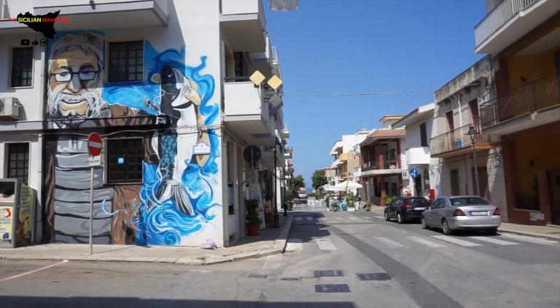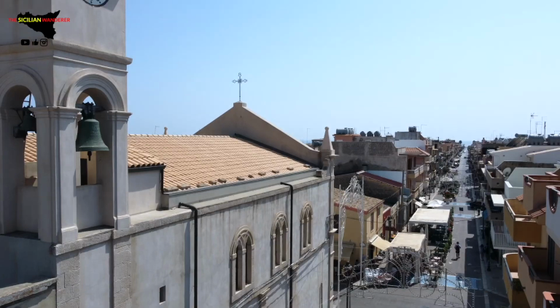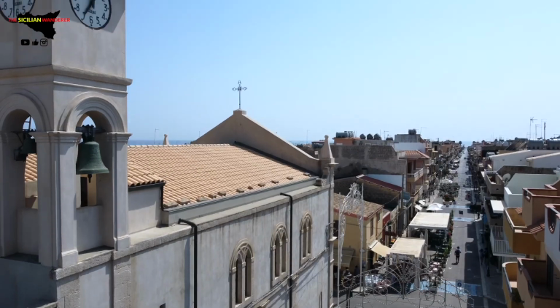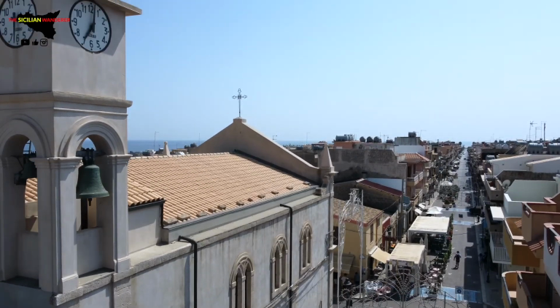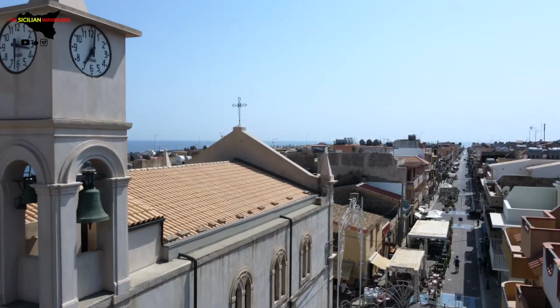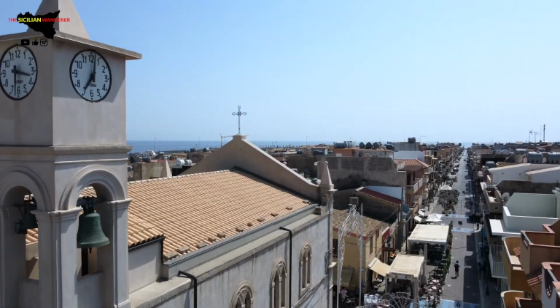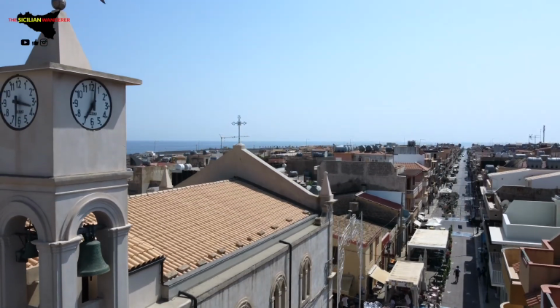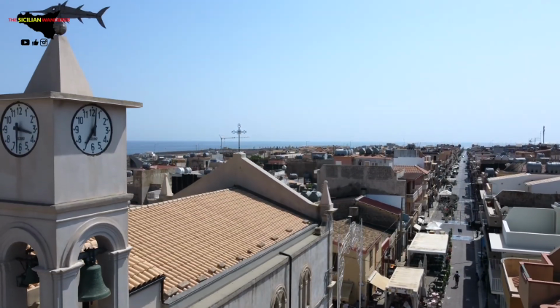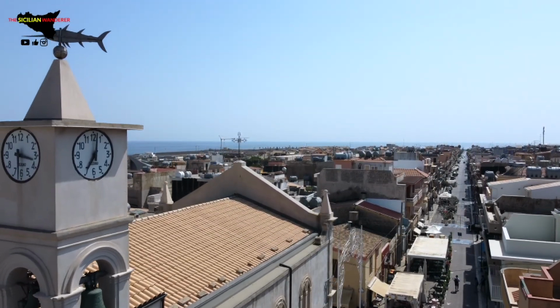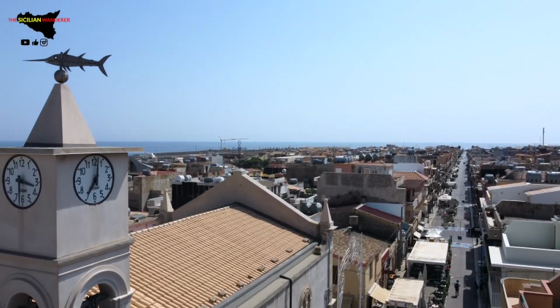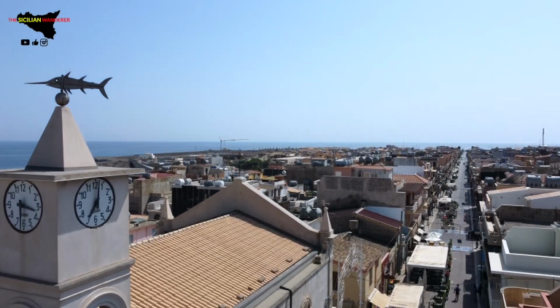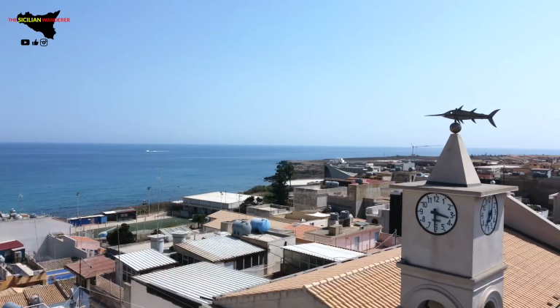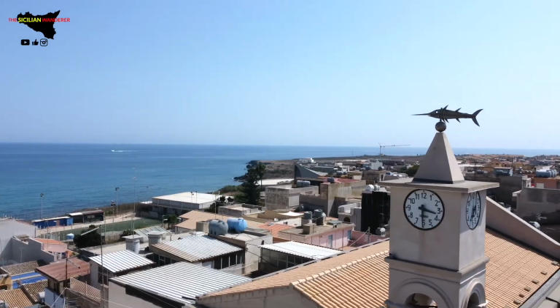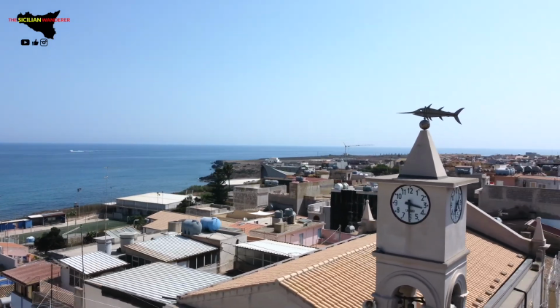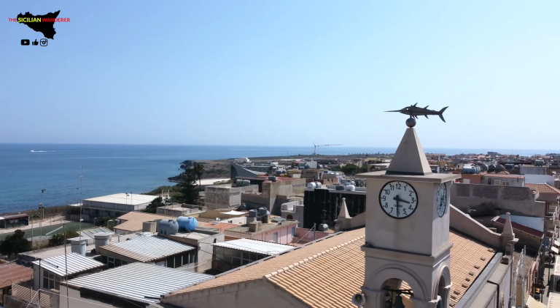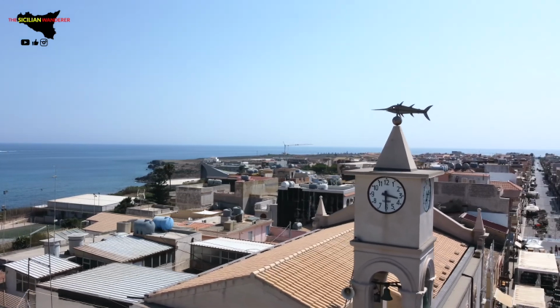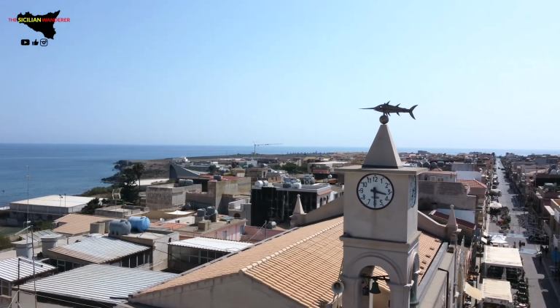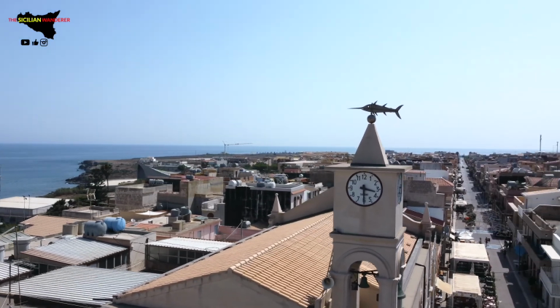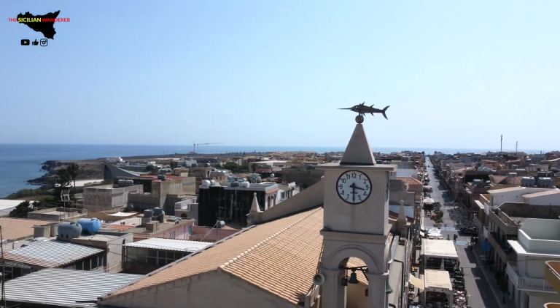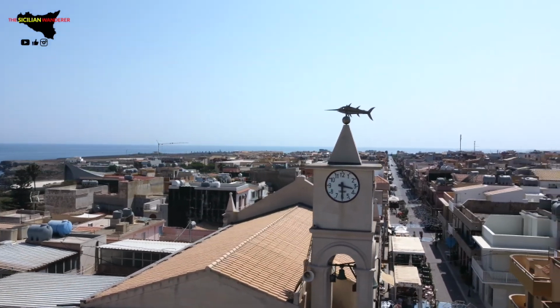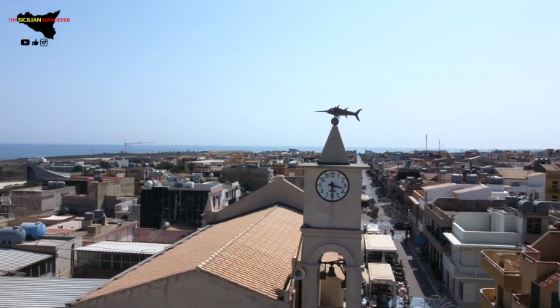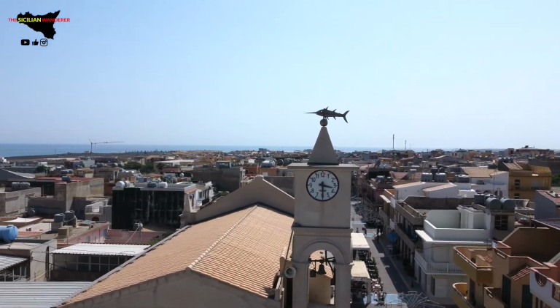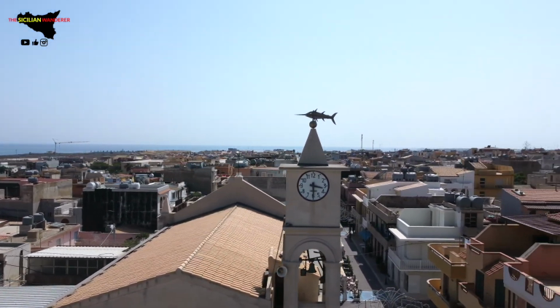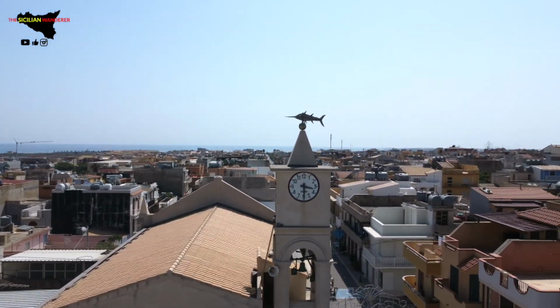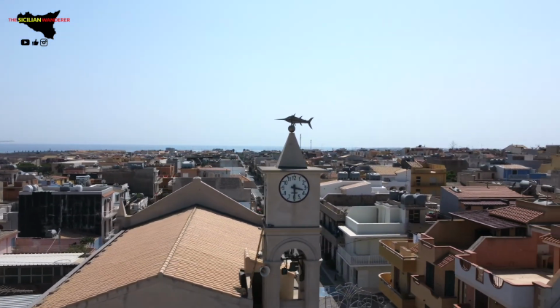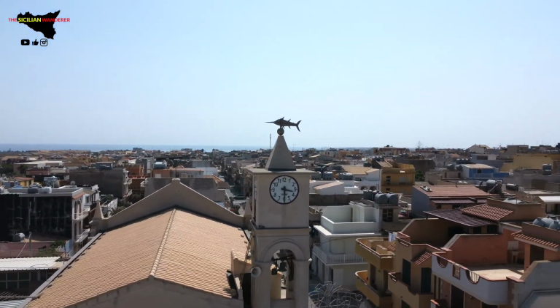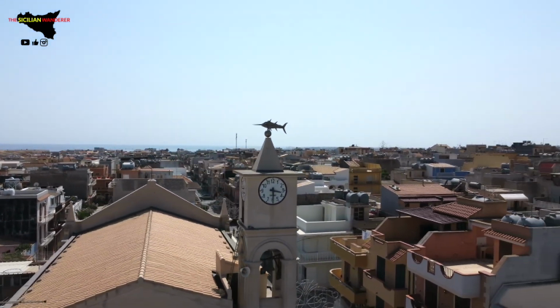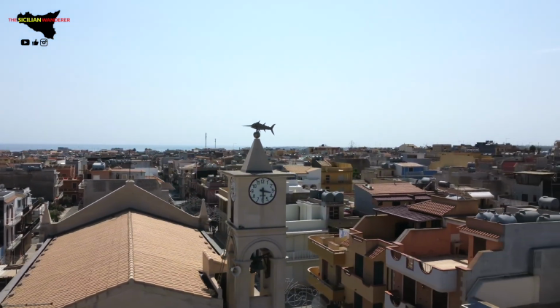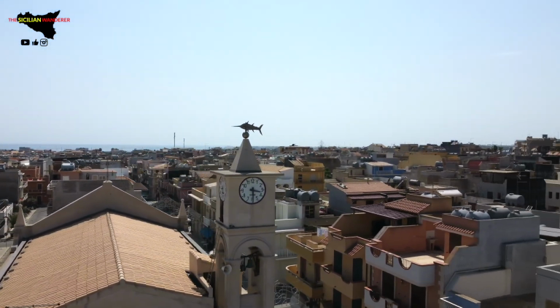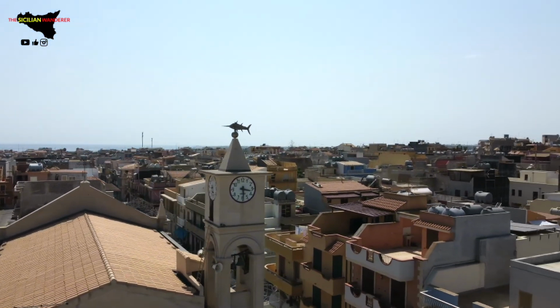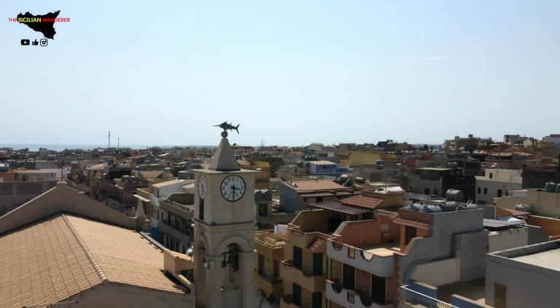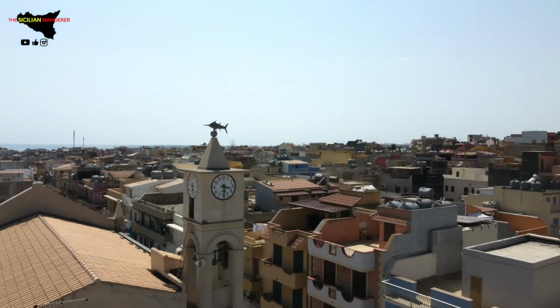I fell back in Cork for a minute when I looked up and saw a fish on top of a tower — but it wasn't Goldie this time. It was a cool Mediterranean swordfish overlooking the town.